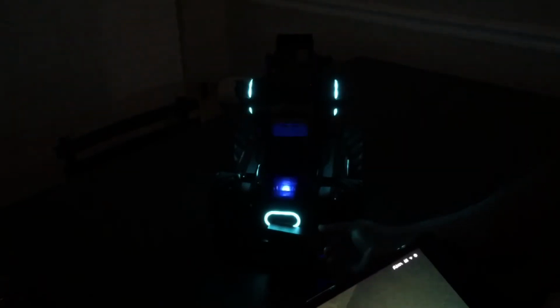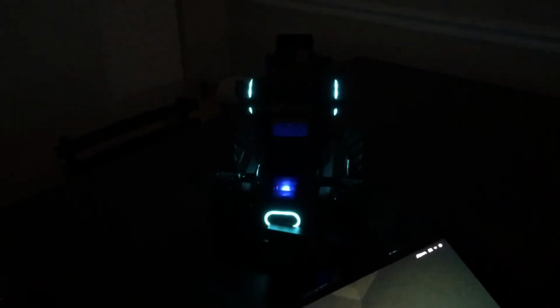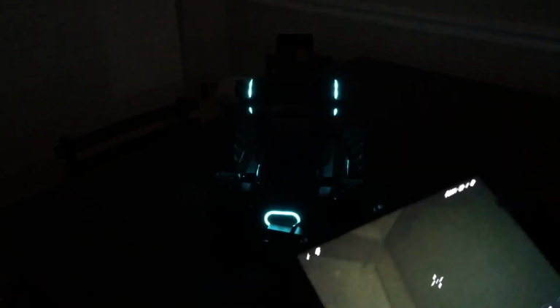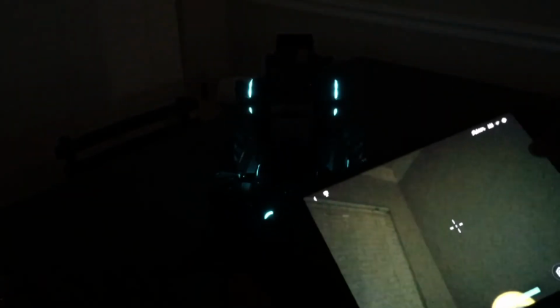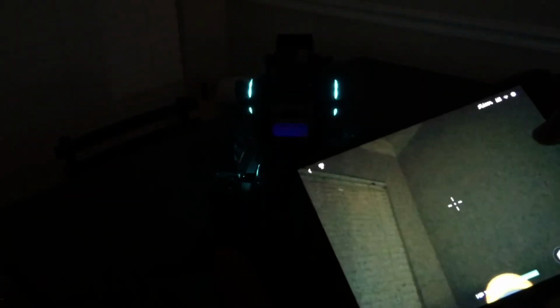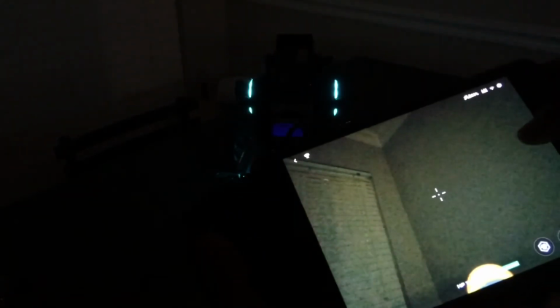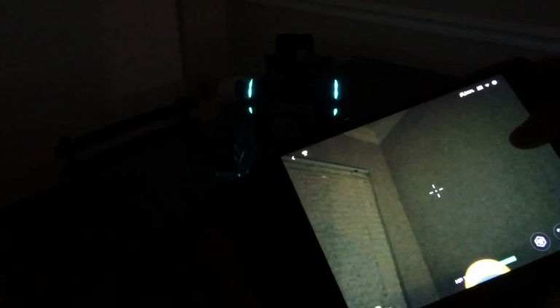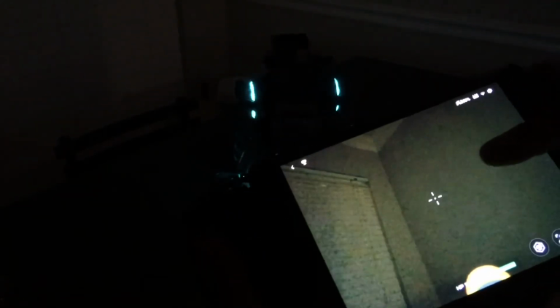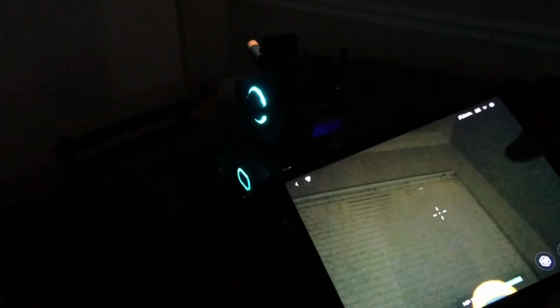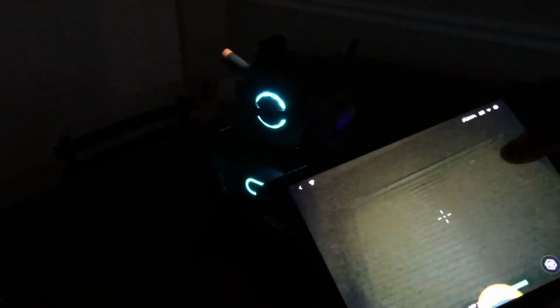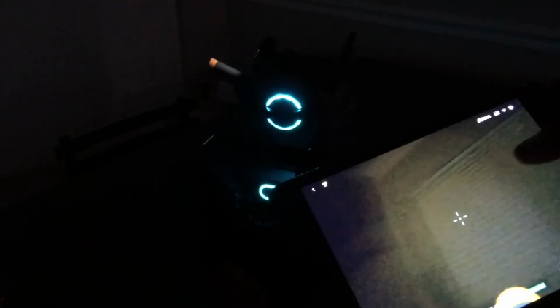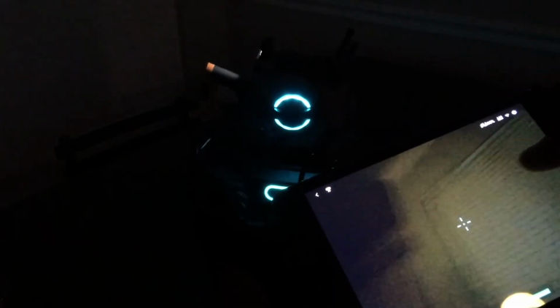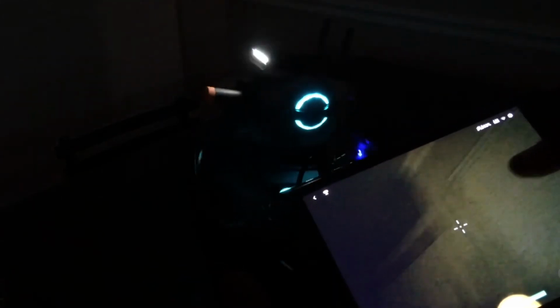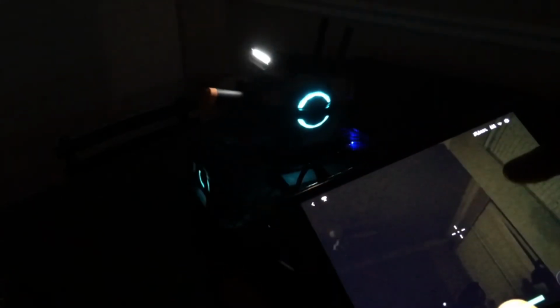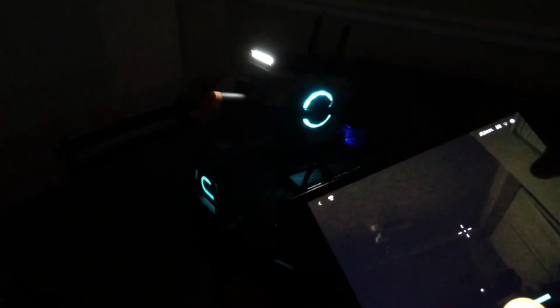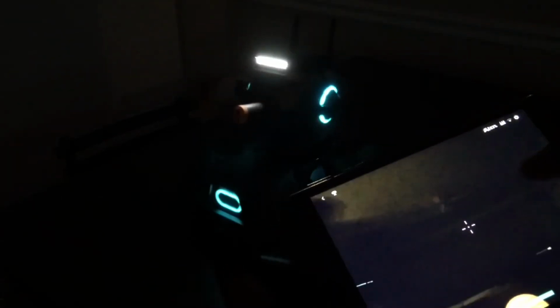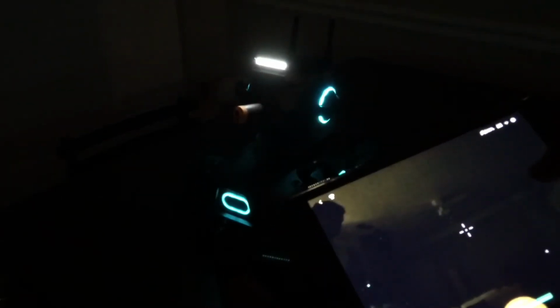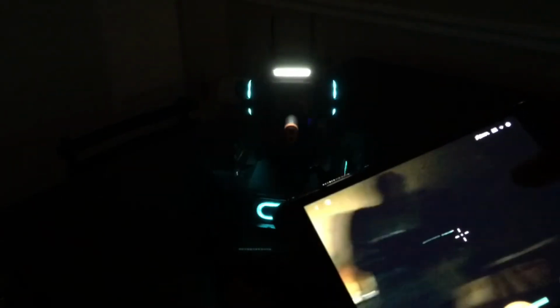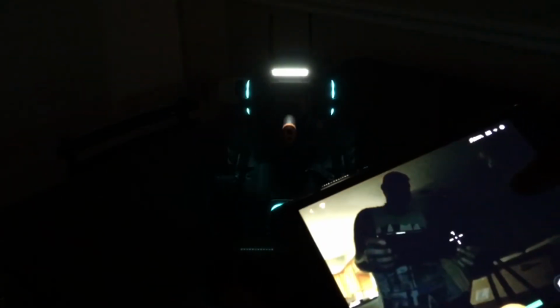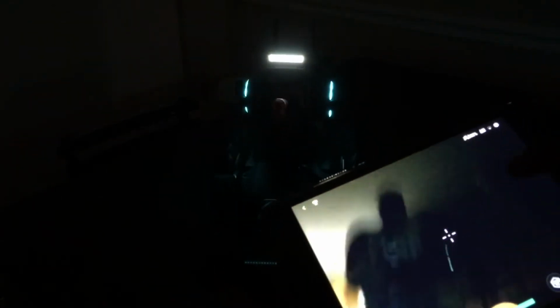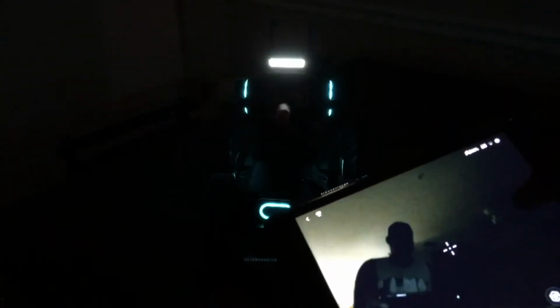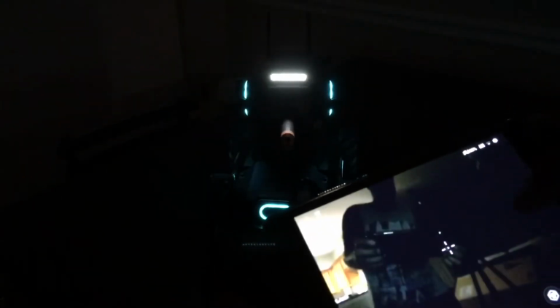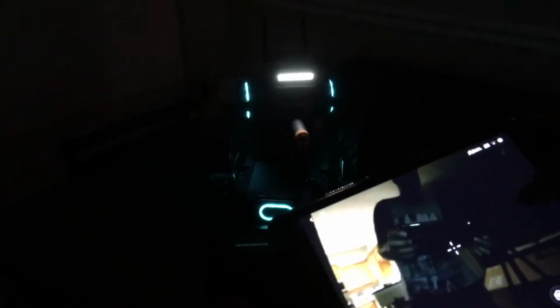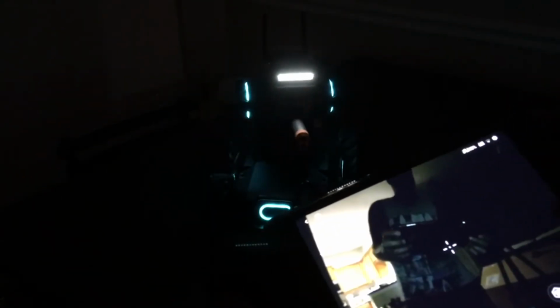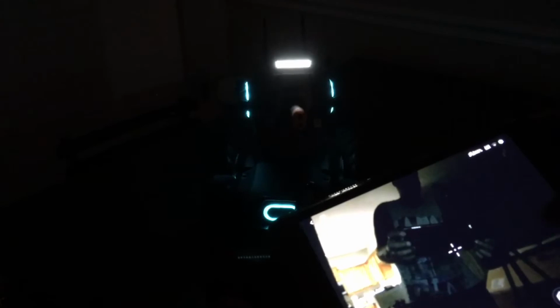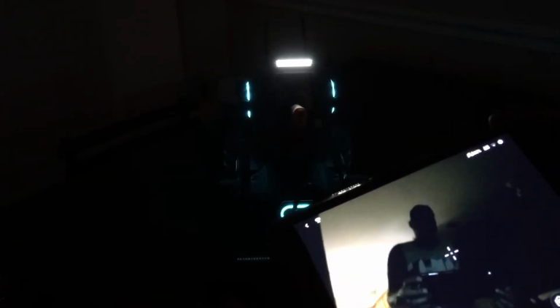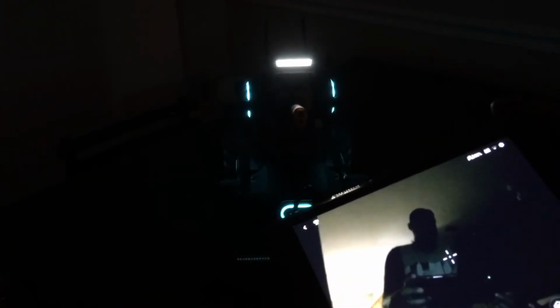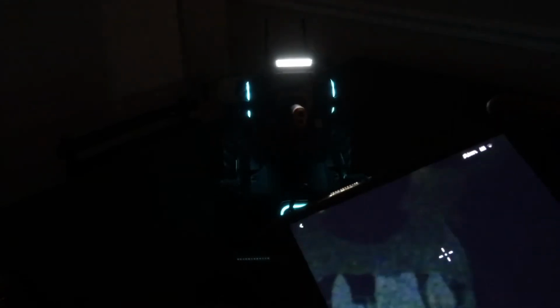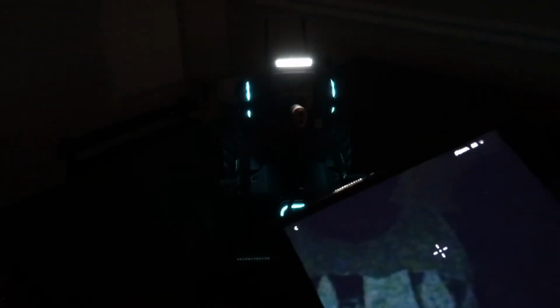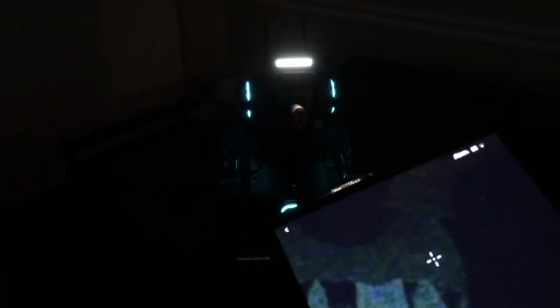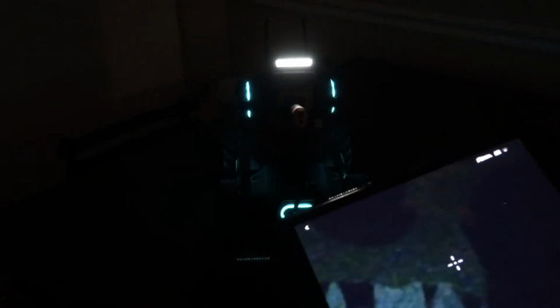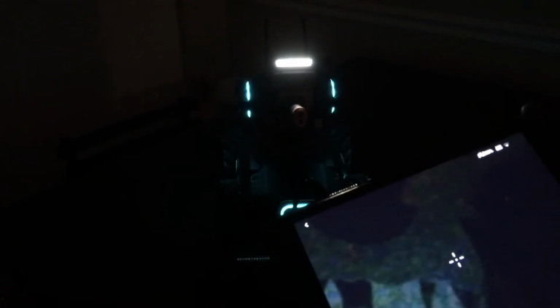Now the lights are back on. As you can see, you can target with it effectively.